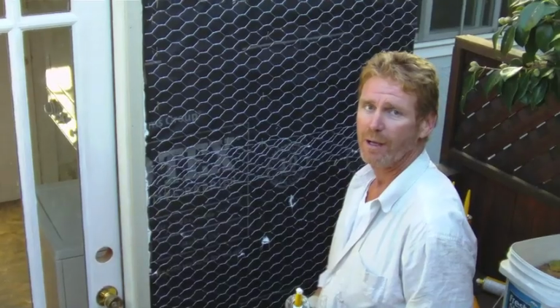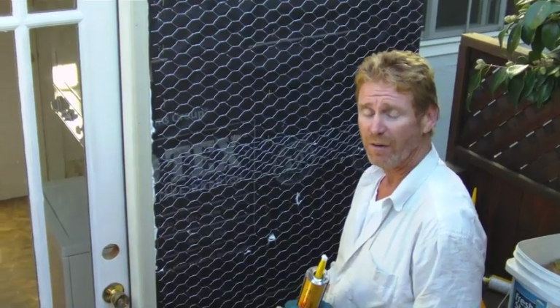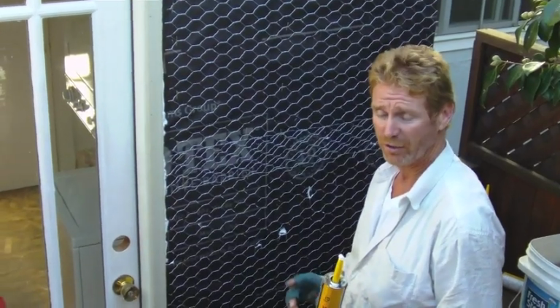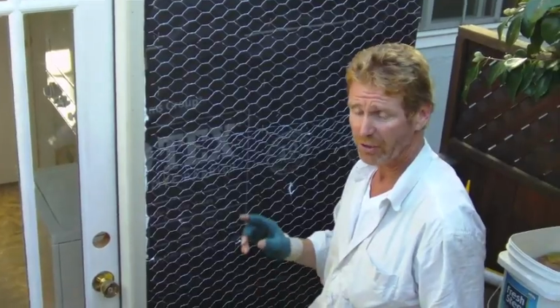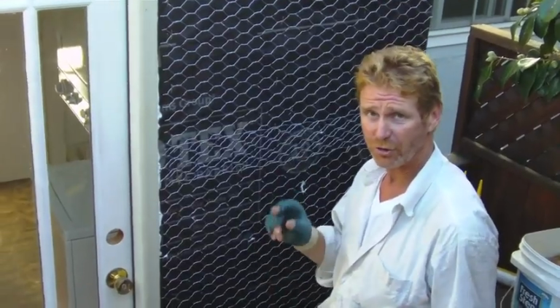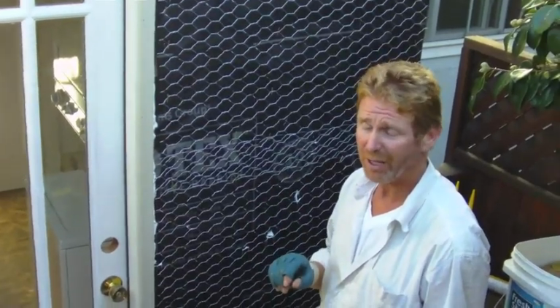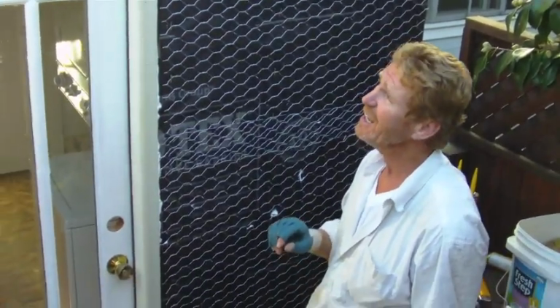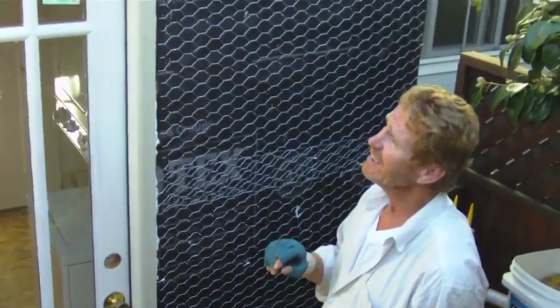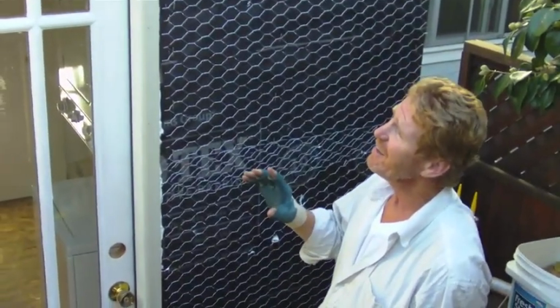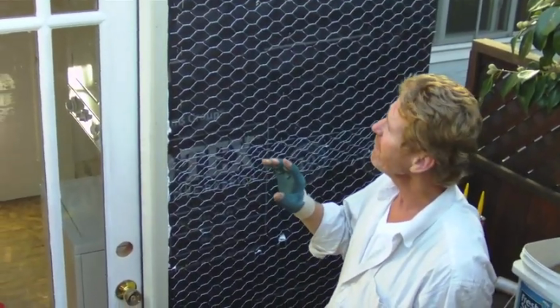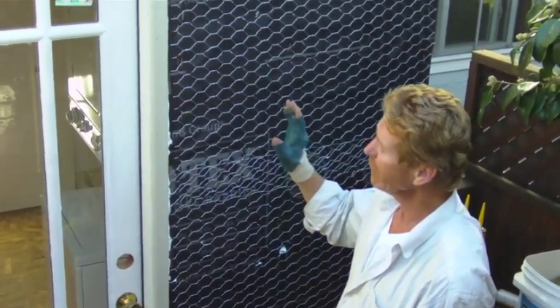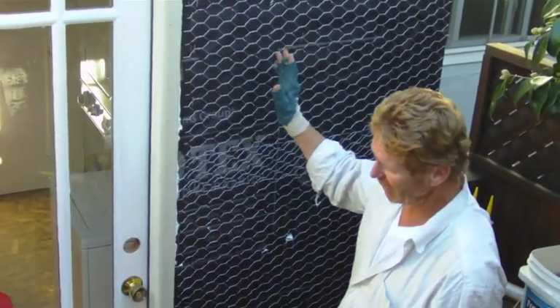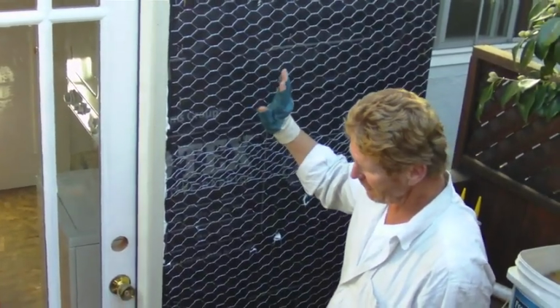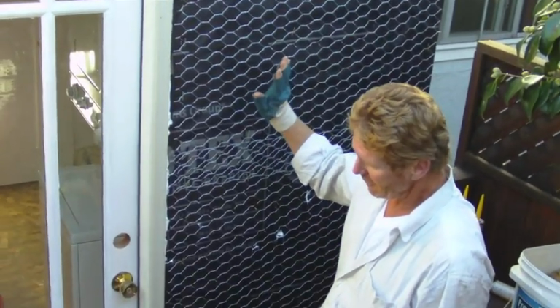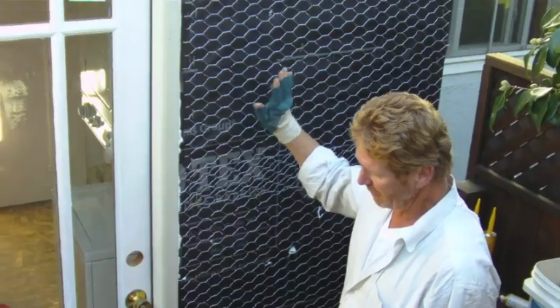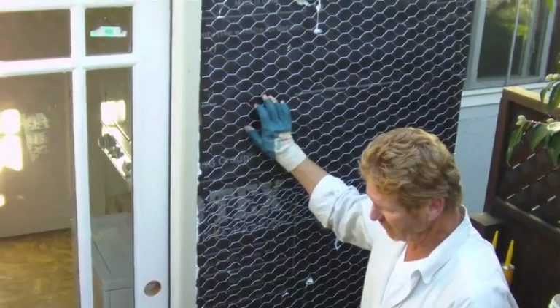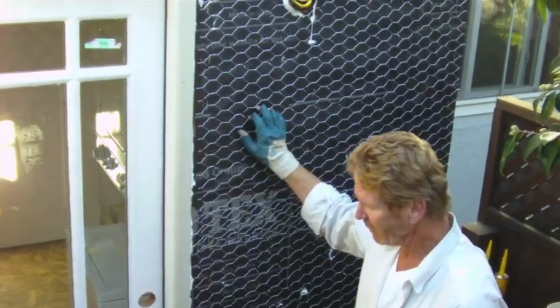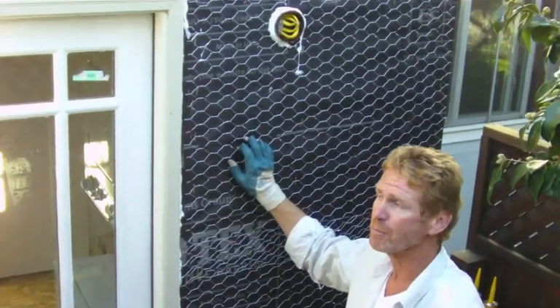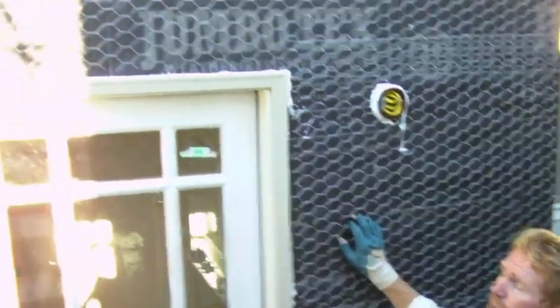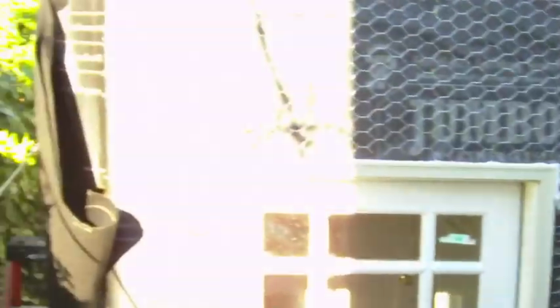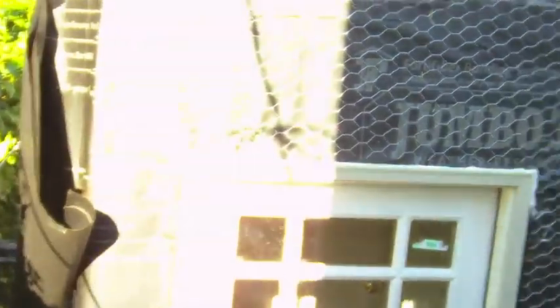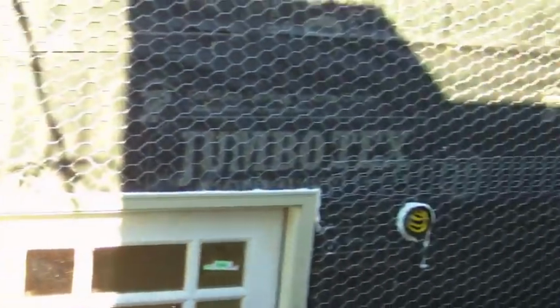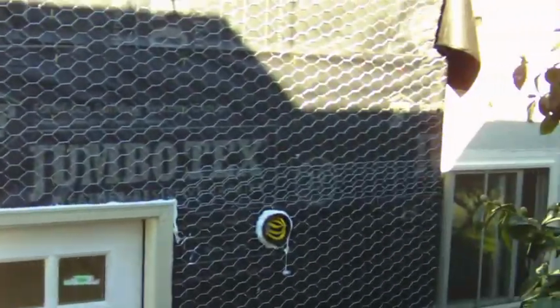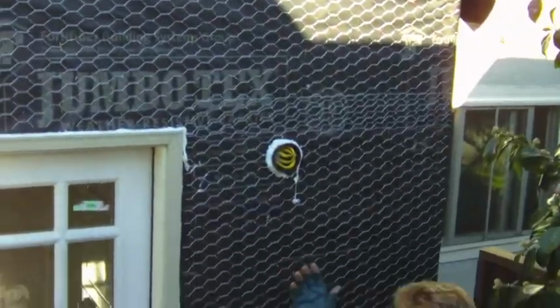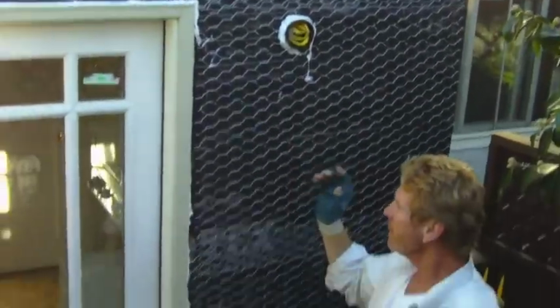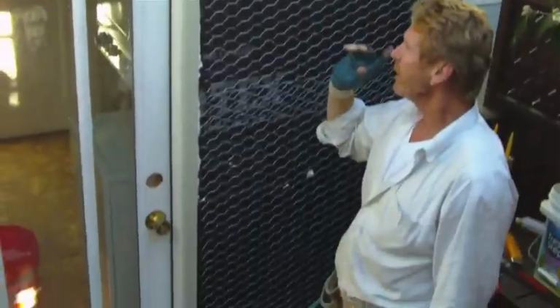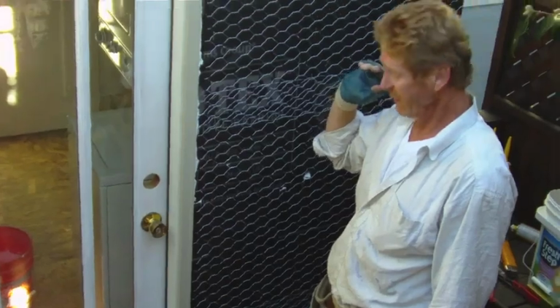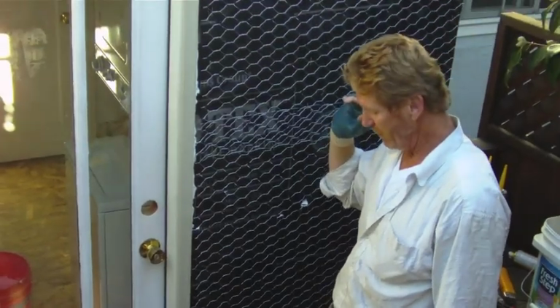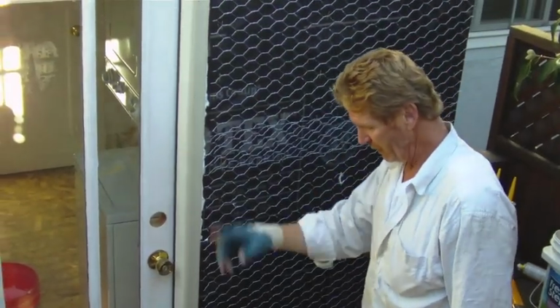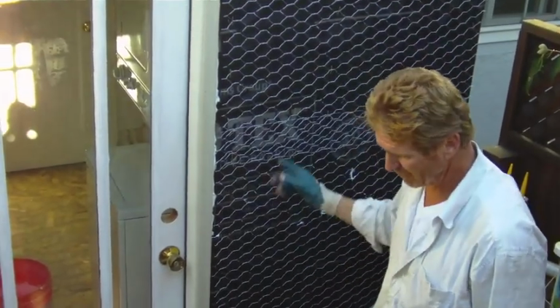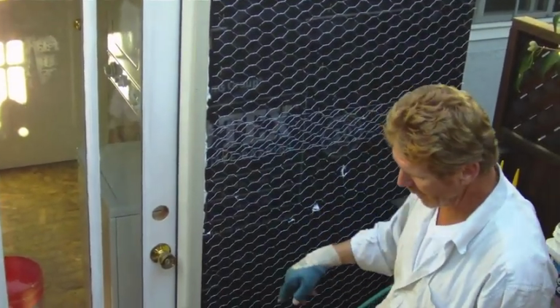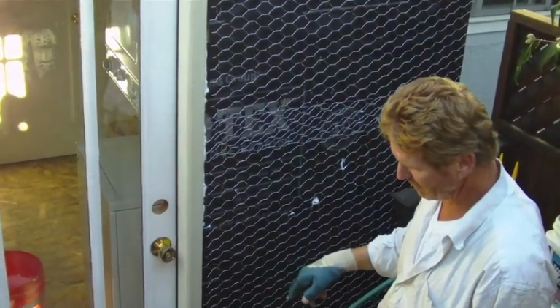Hello folks, Kirk here for plastering. Today we're working on a laundry room they built. Key things to remember if you're going to do the paper and wire on something like this.